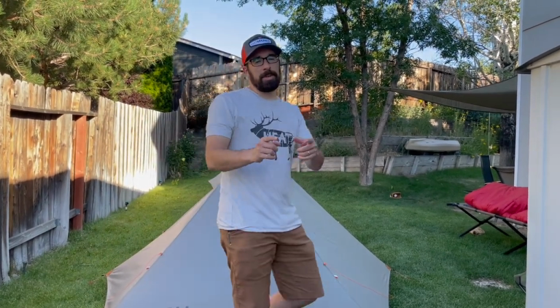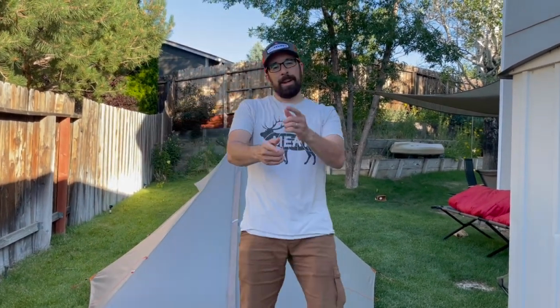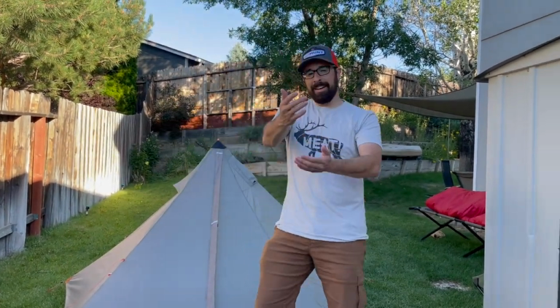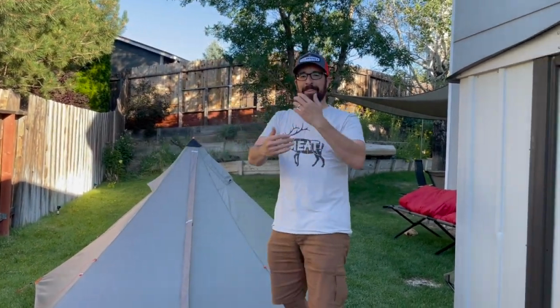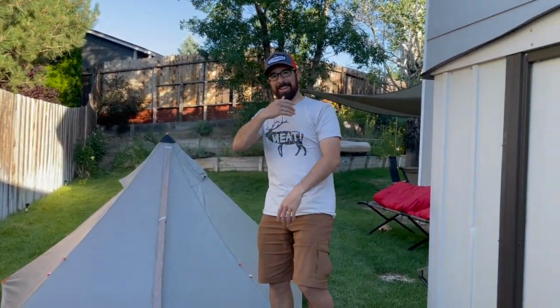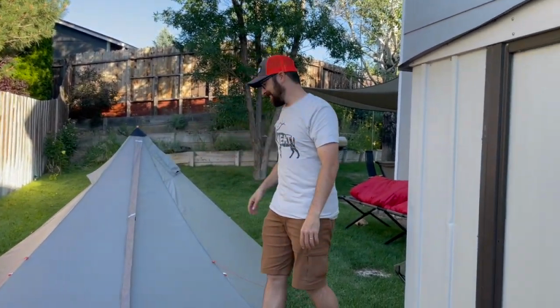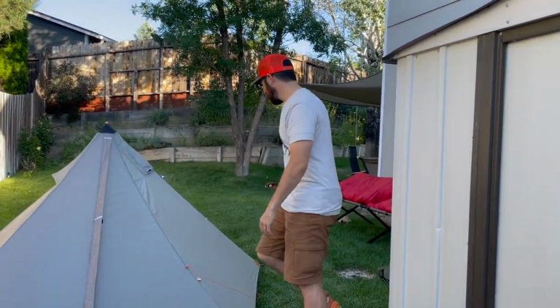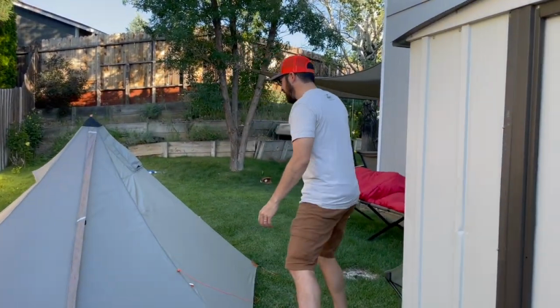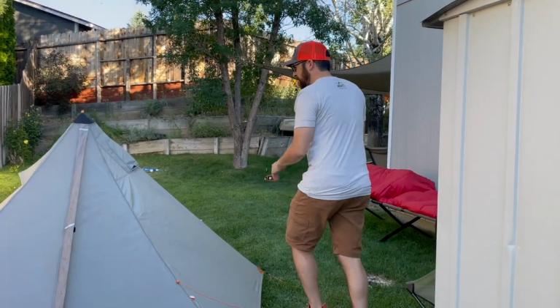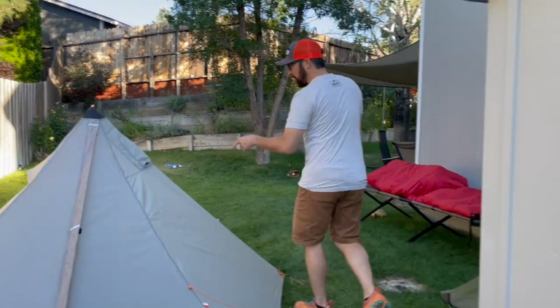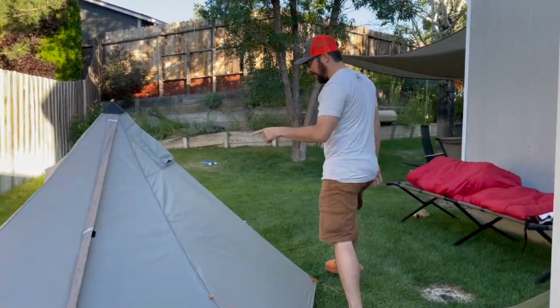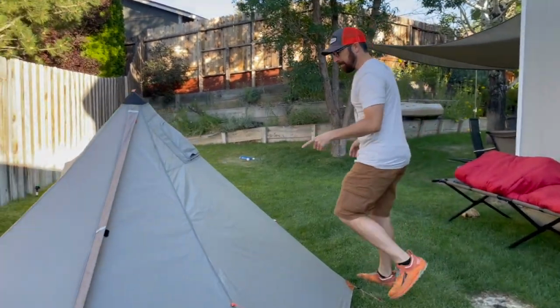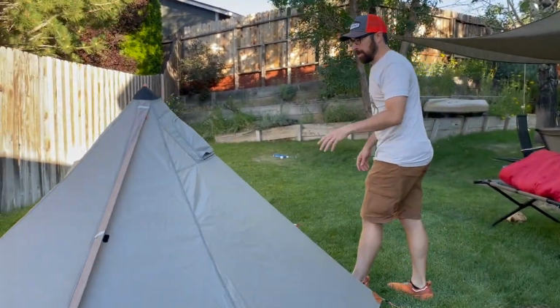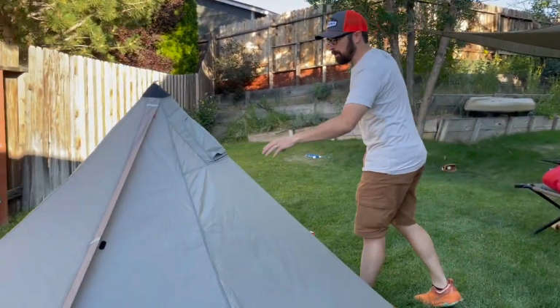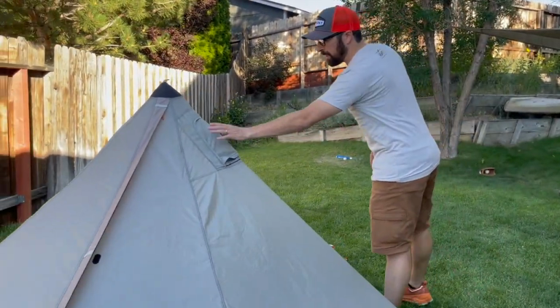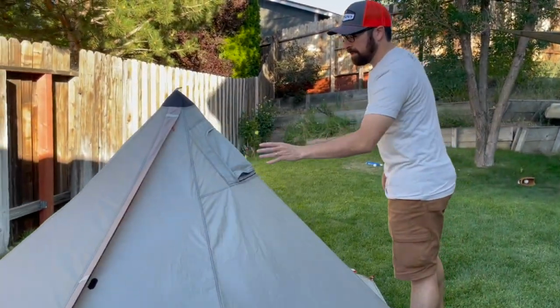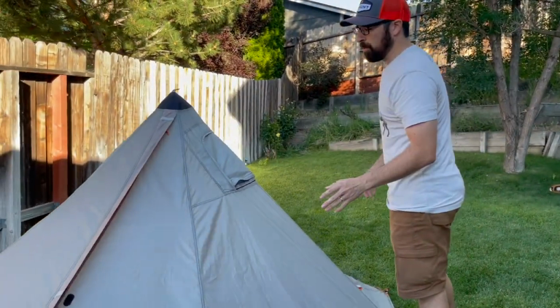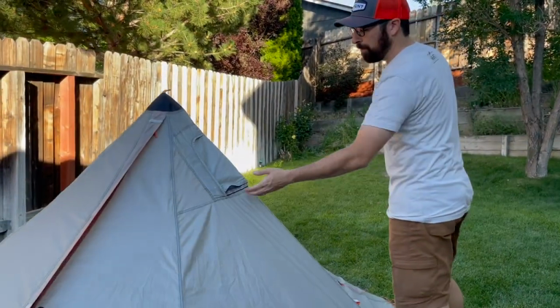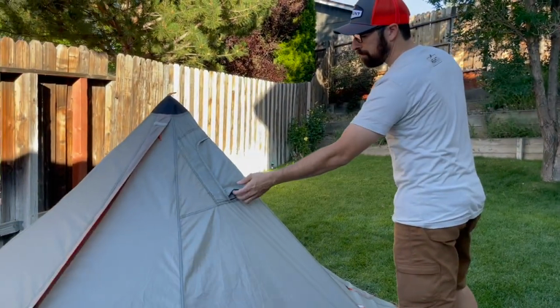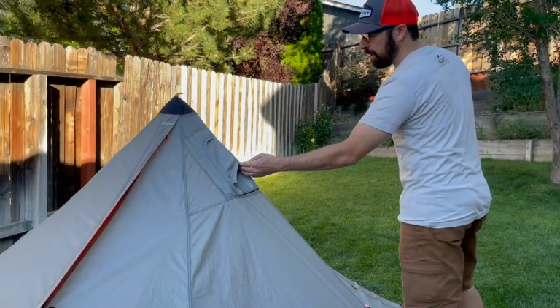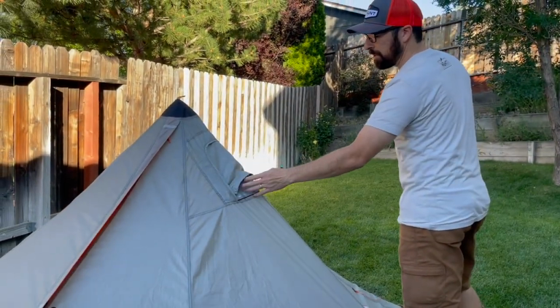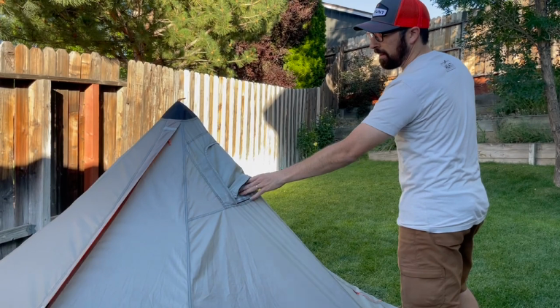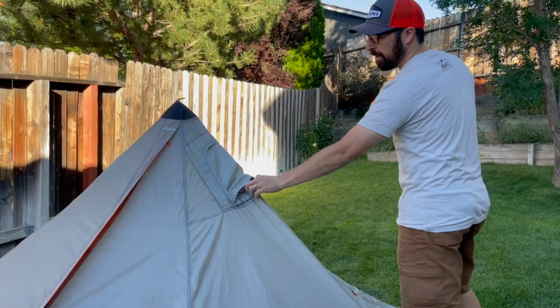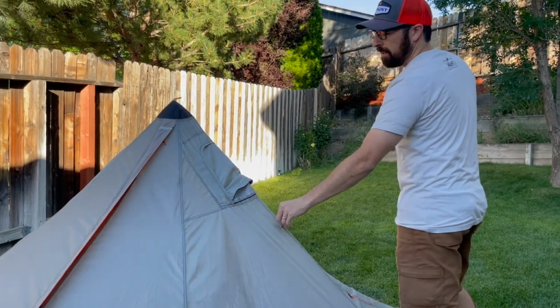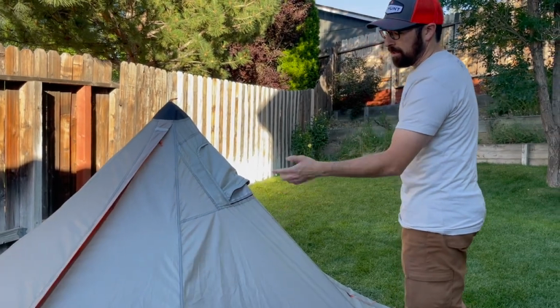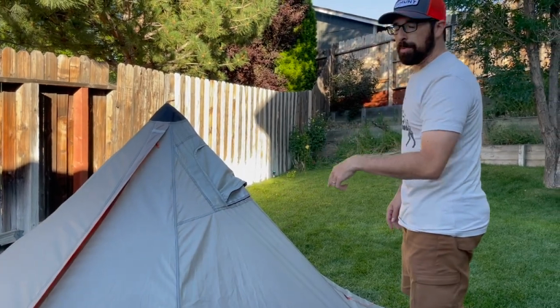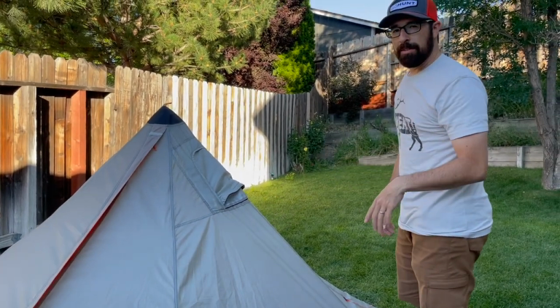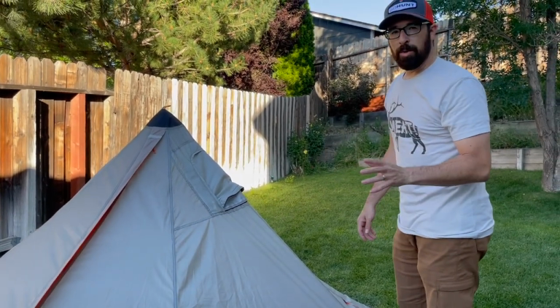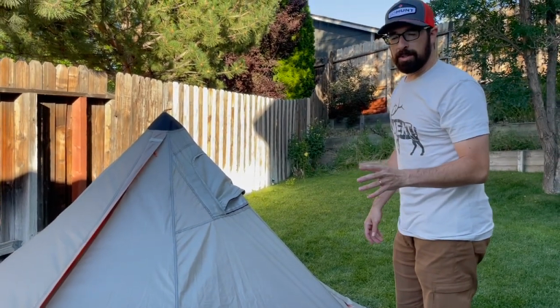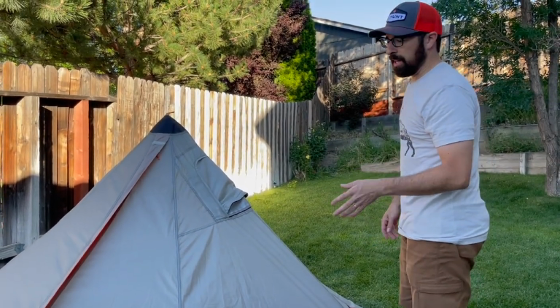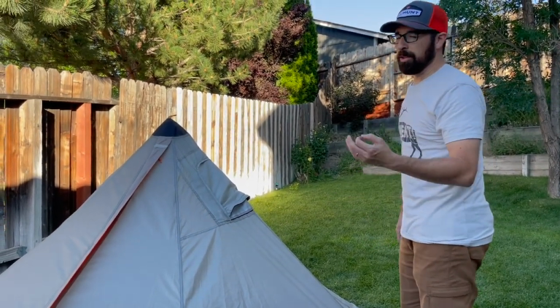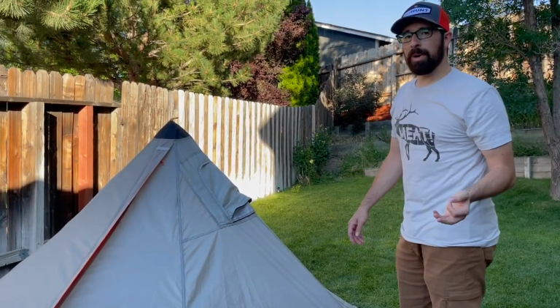We got a stove jack. The cool thing about the stove jack is it's removable. You're able to take it out and unzip it if you don't need the stove jack, to save a little bit of weight.